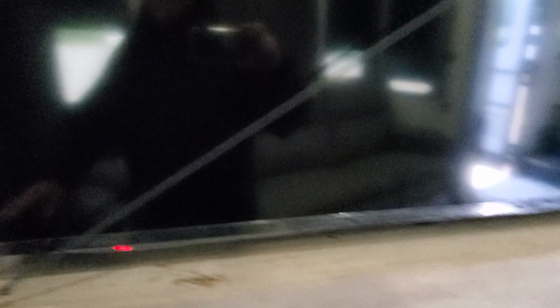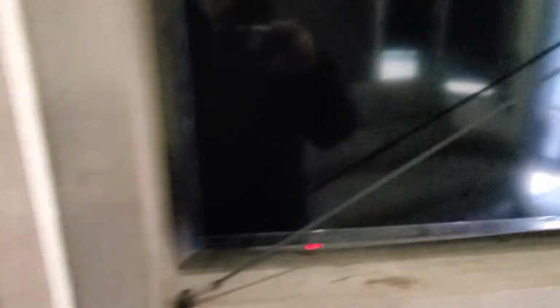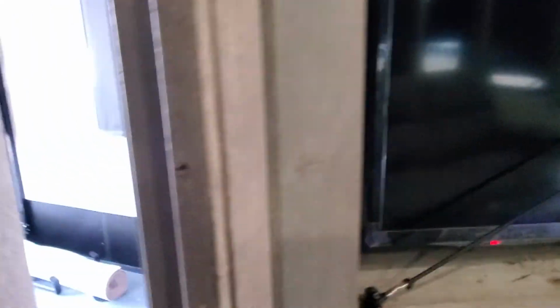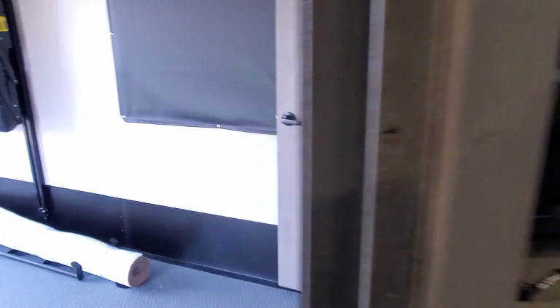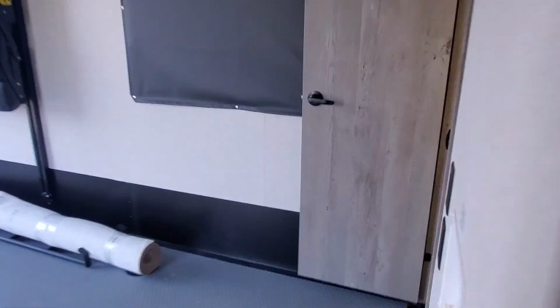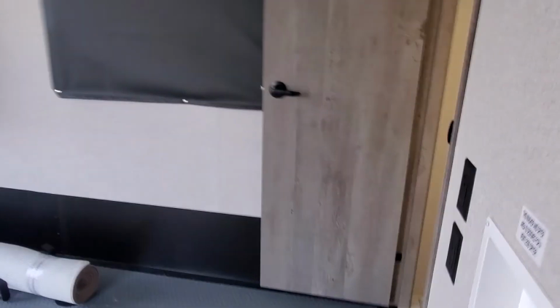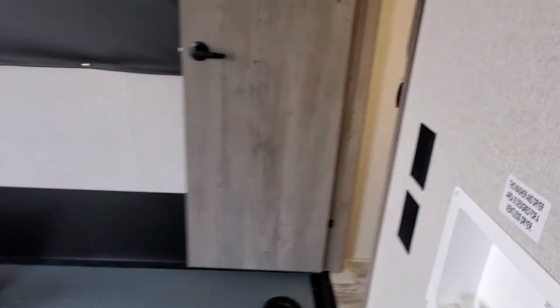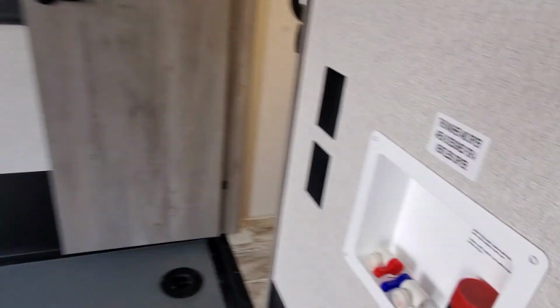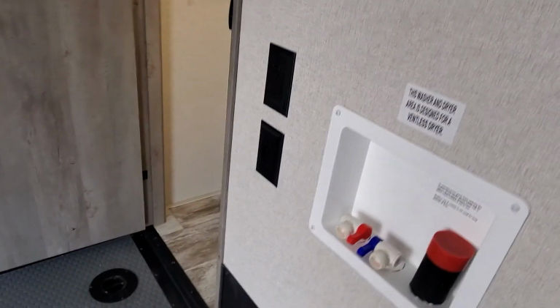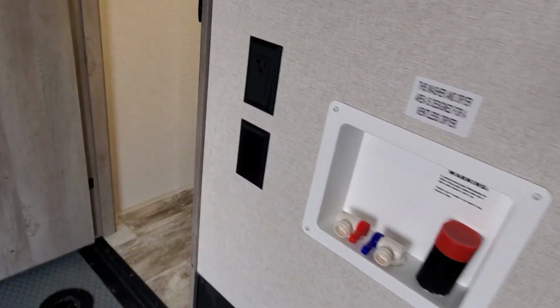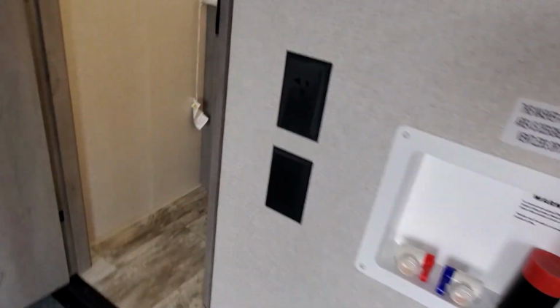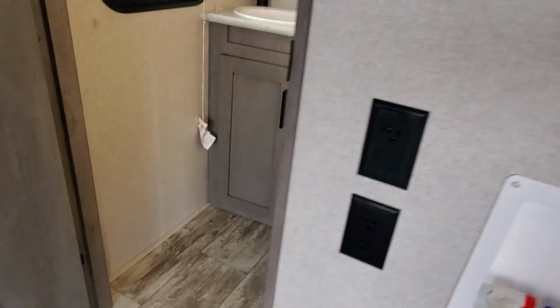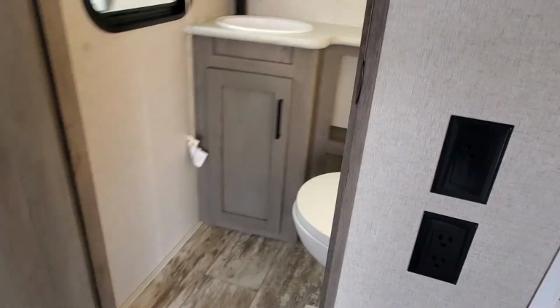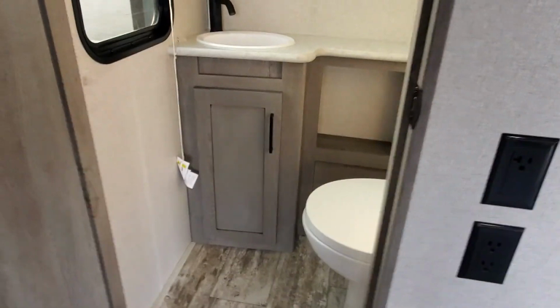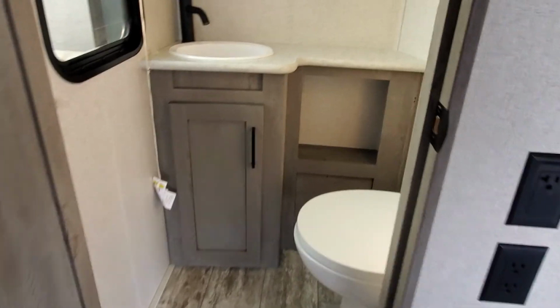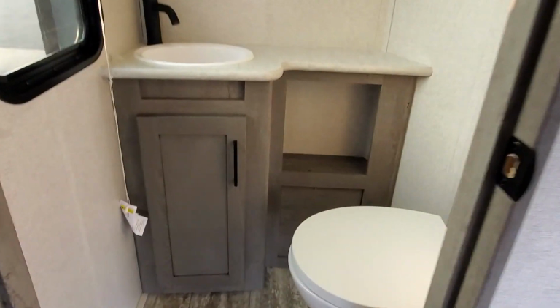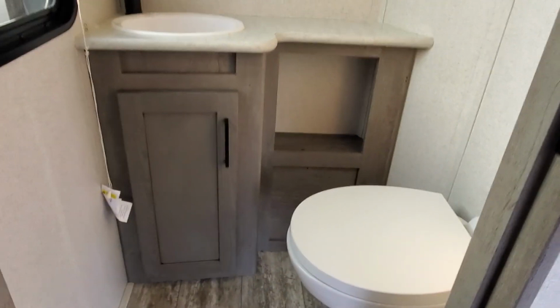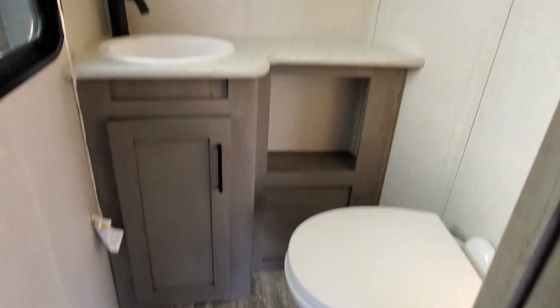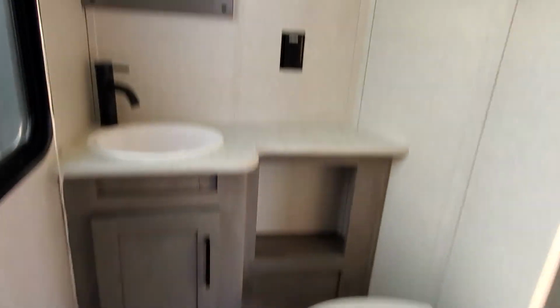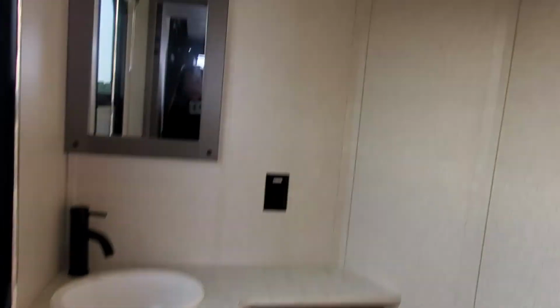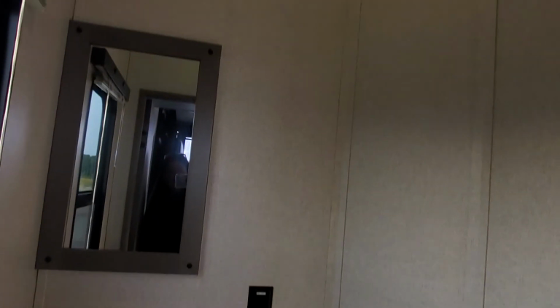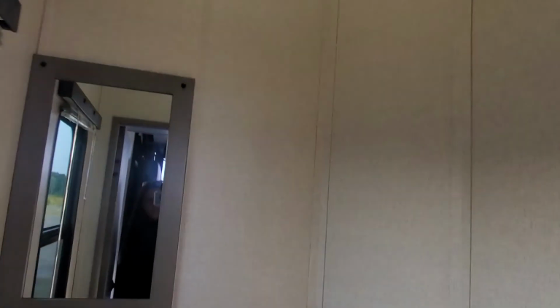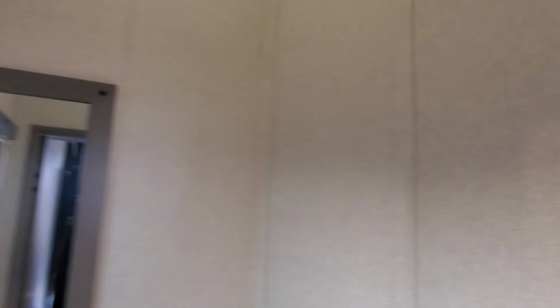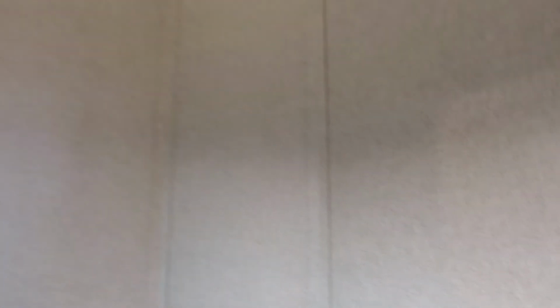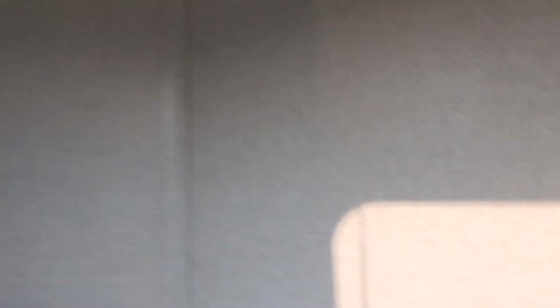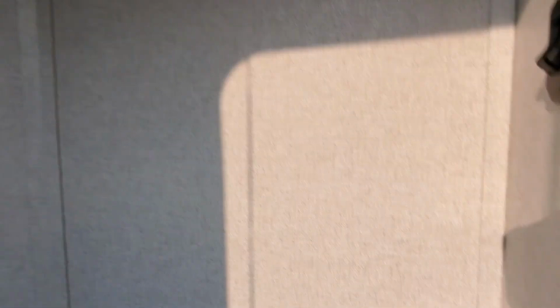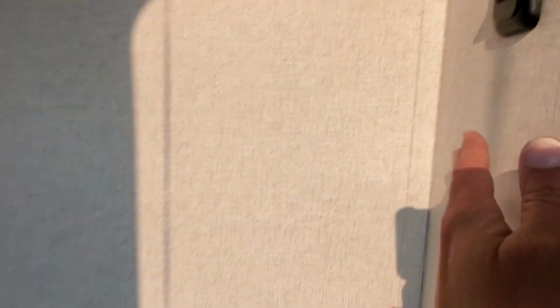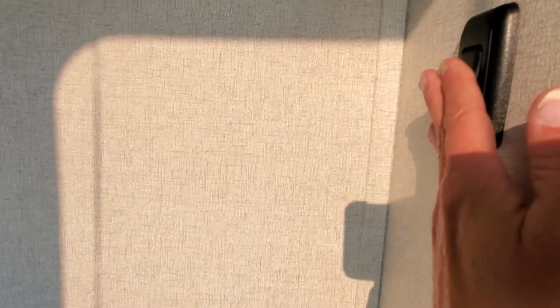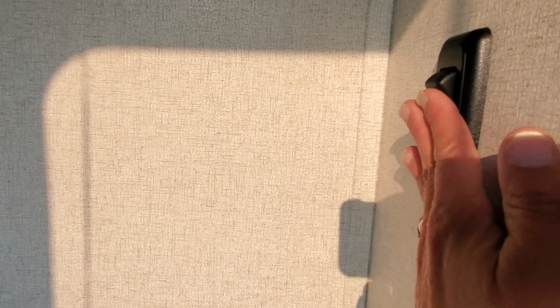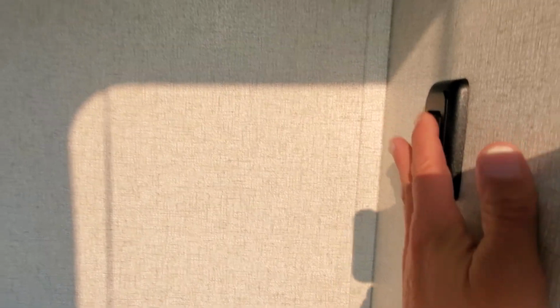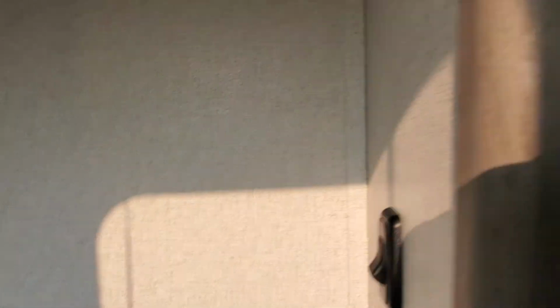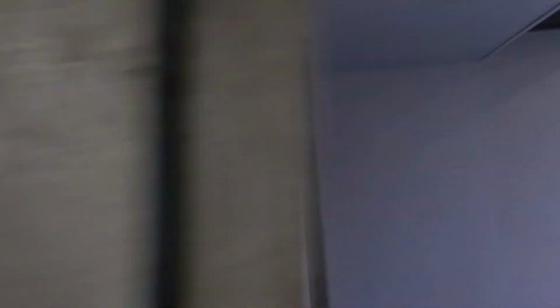Let's go in the garage and check it out. Hookup for washer/dryer if you ever choose to add that on later. You do have a switch in the bathroom for your overhead lighting.